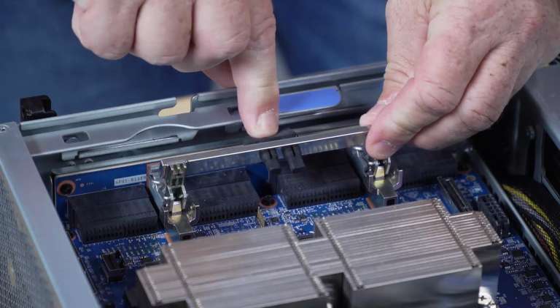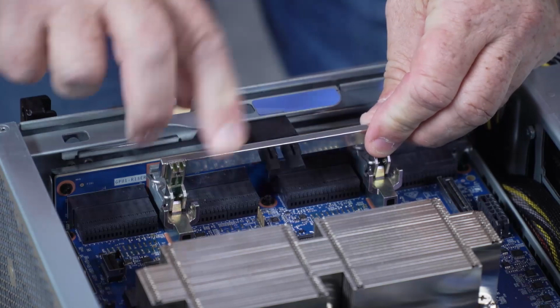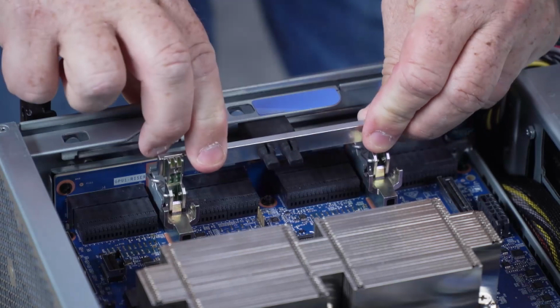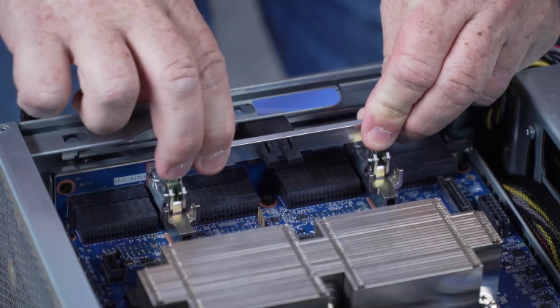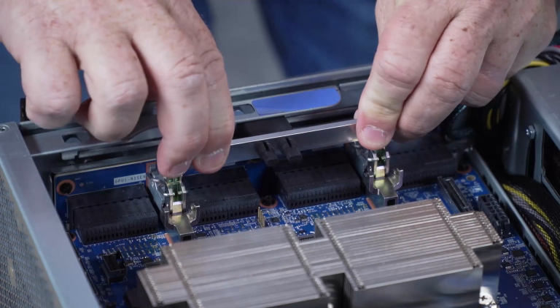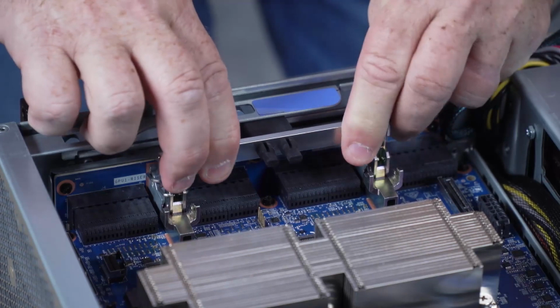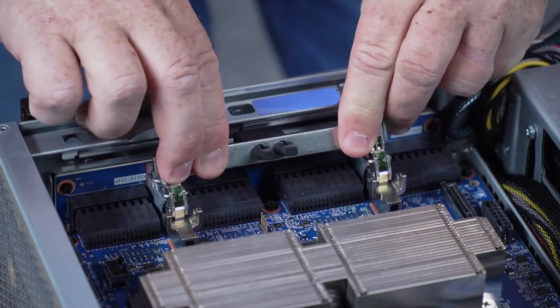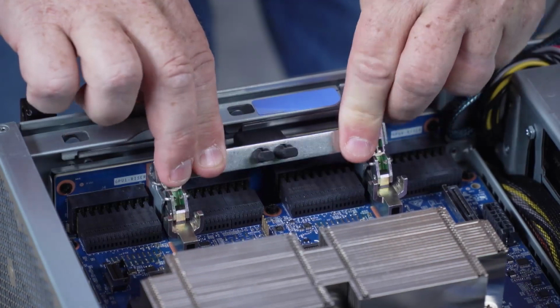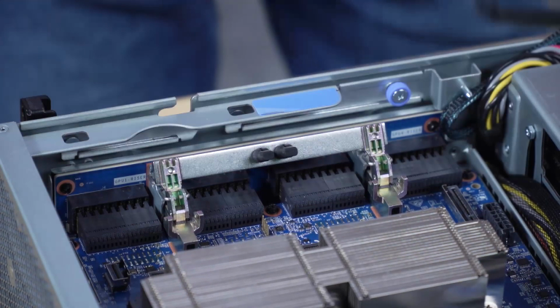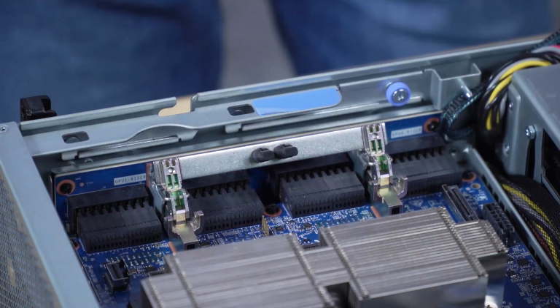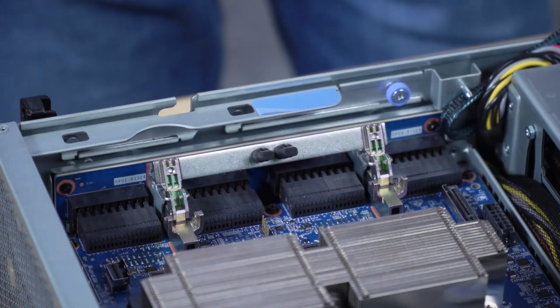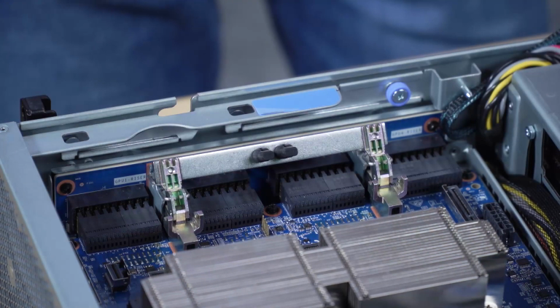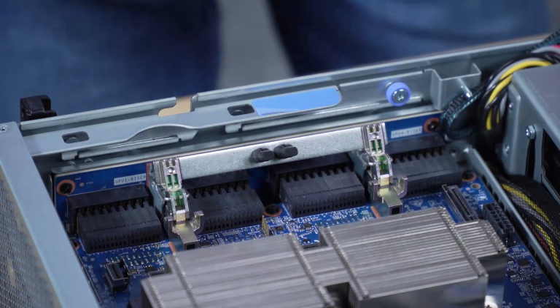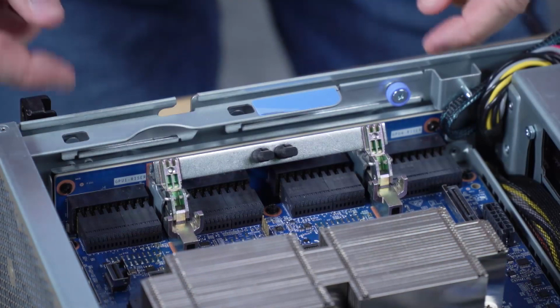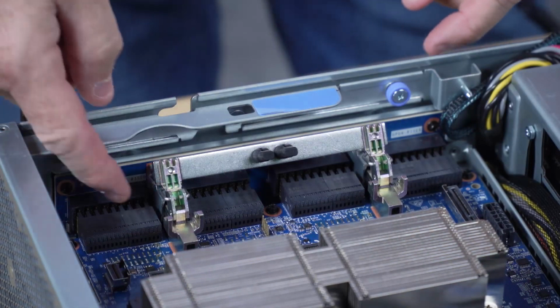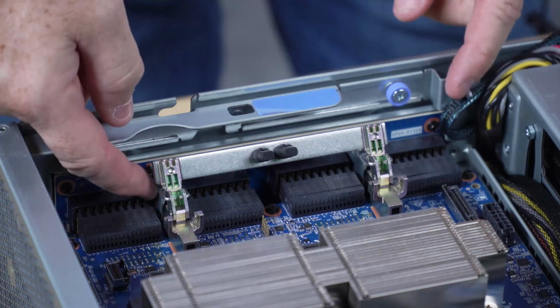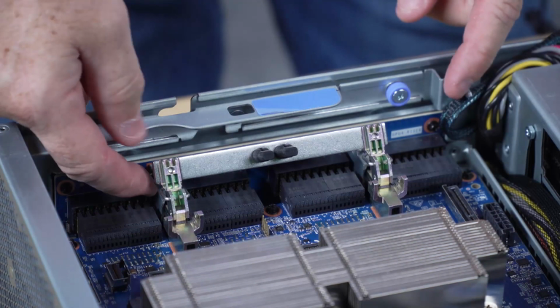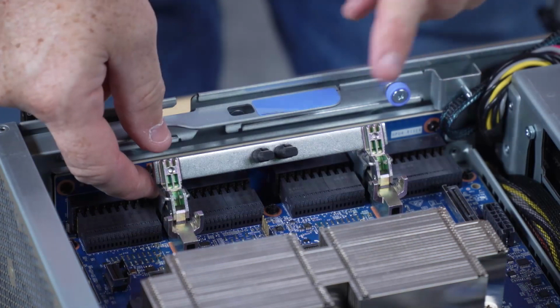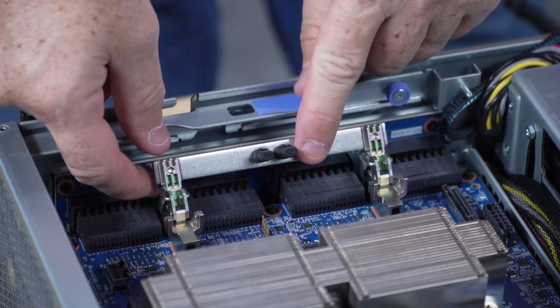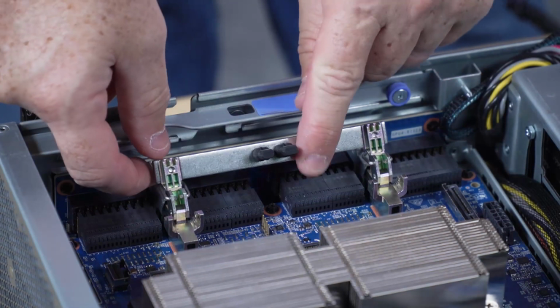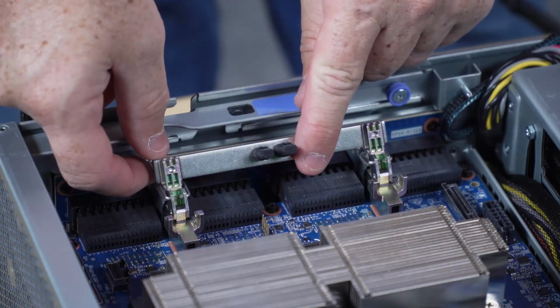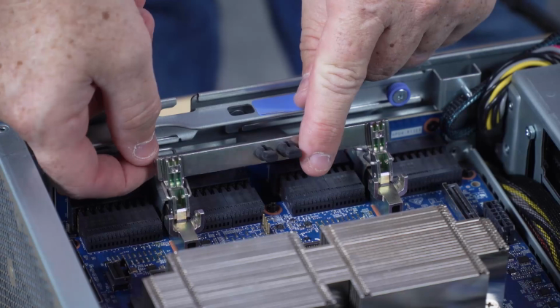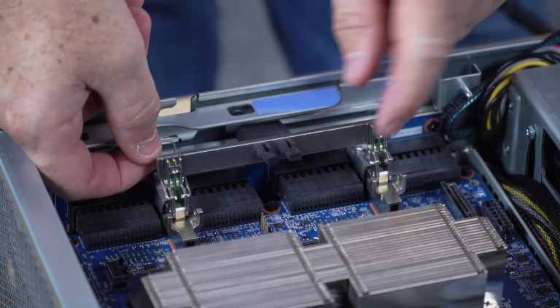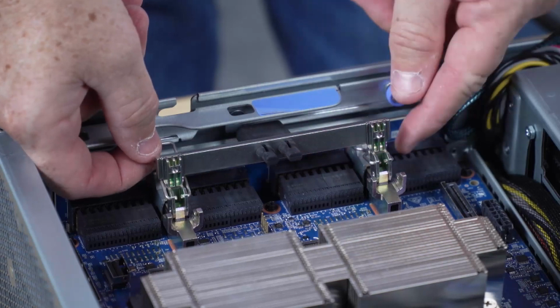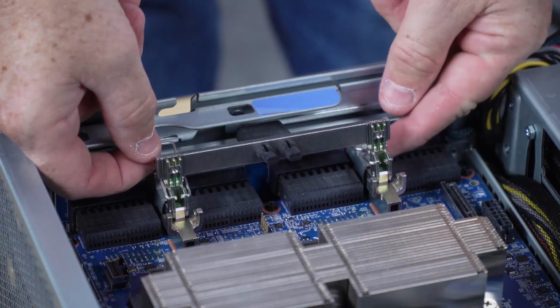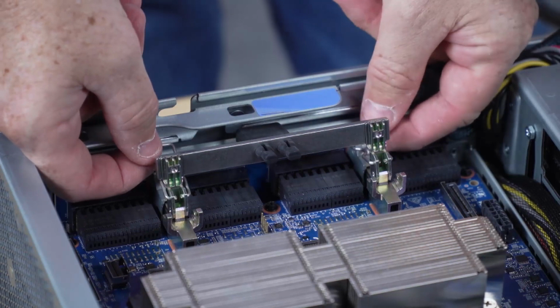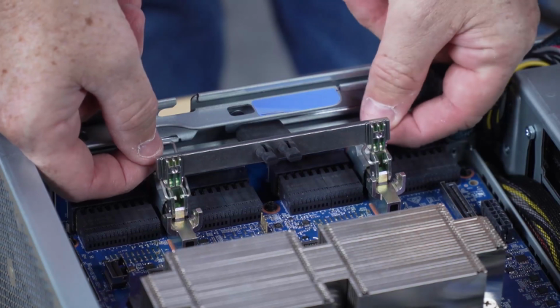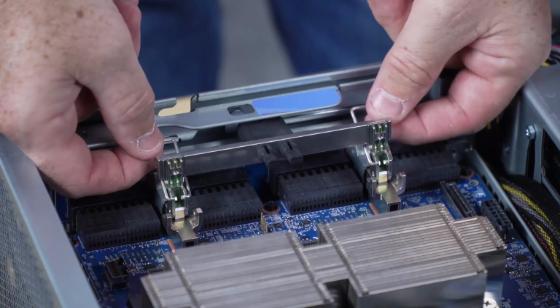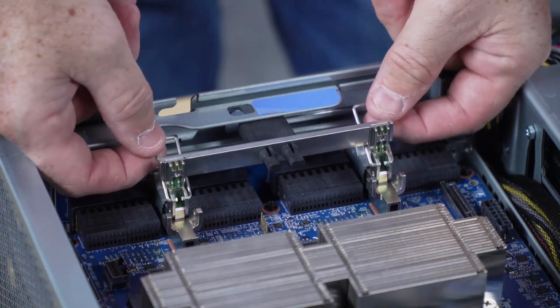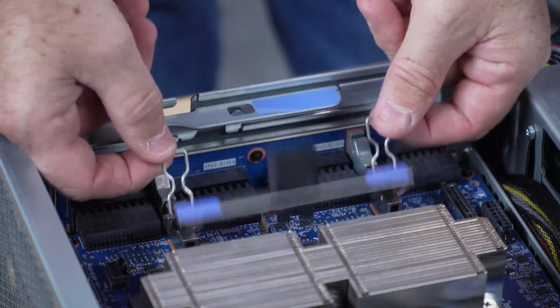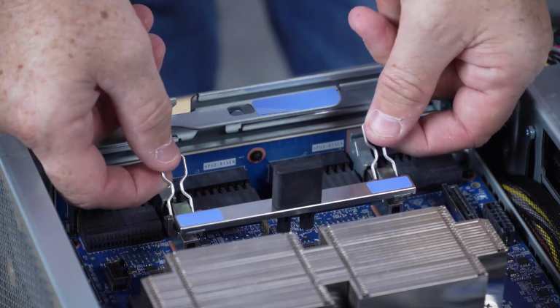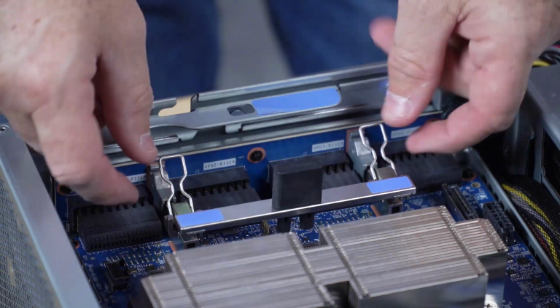Release the two retention clips from the slots on the interposer card and then rotate the SX-M5 PCIe switchboard handle toward the centre of the server.